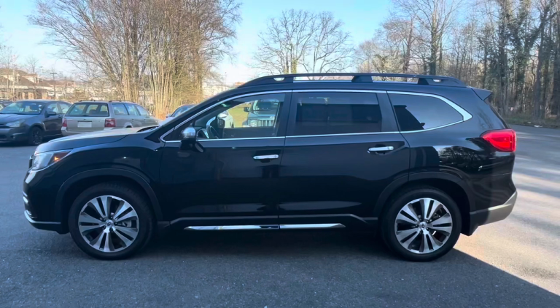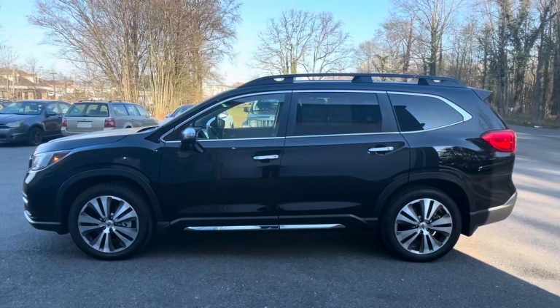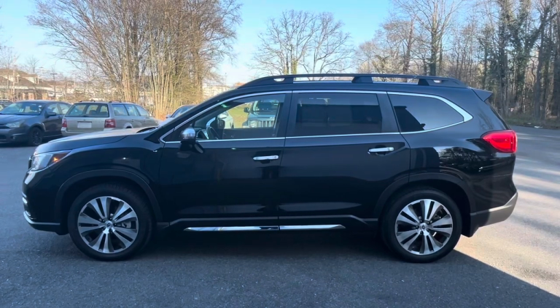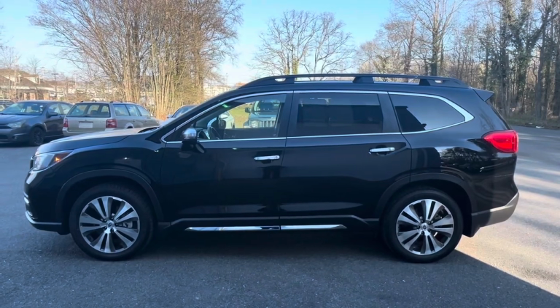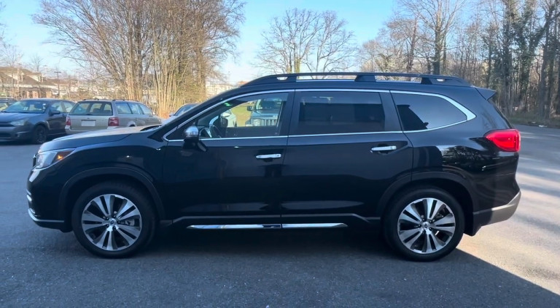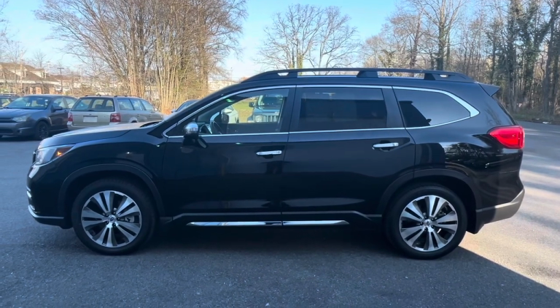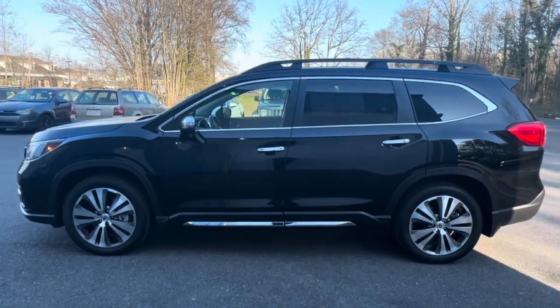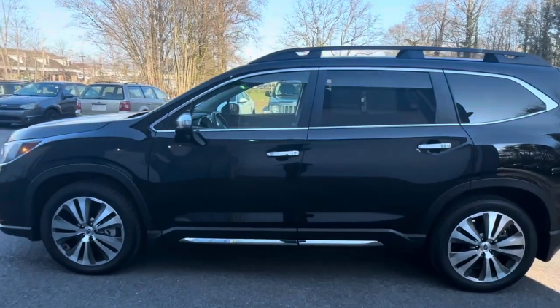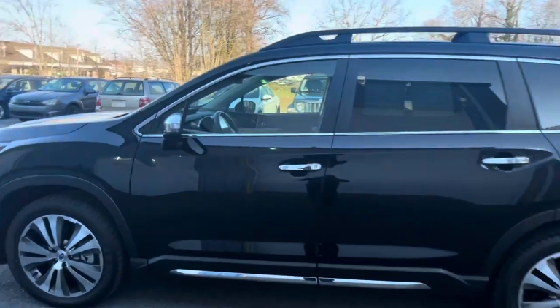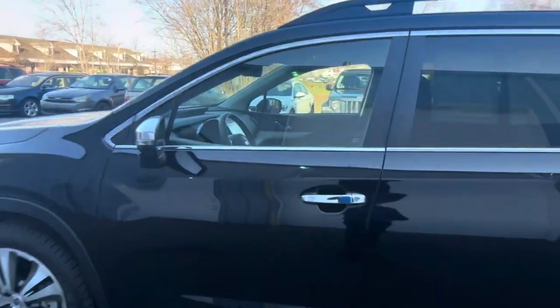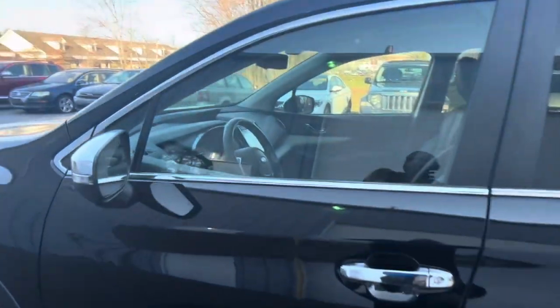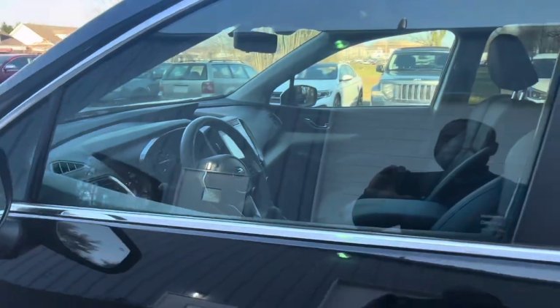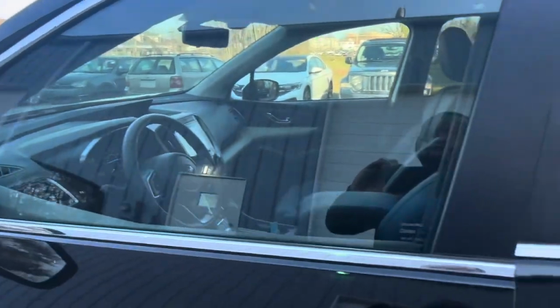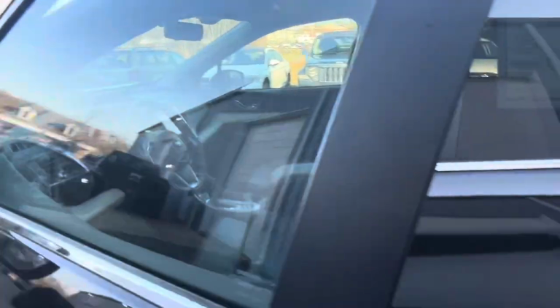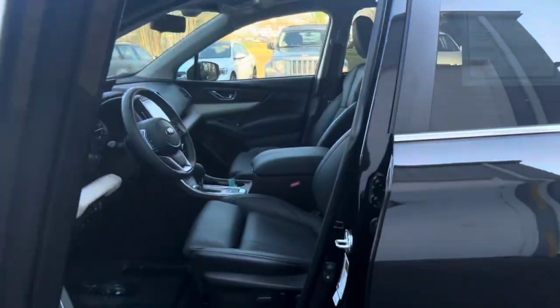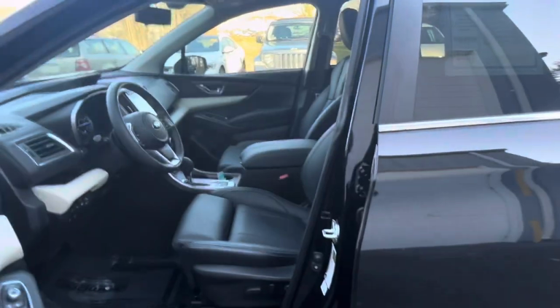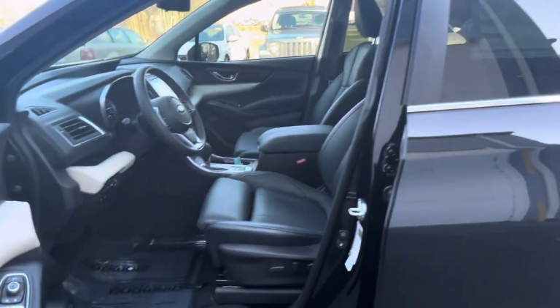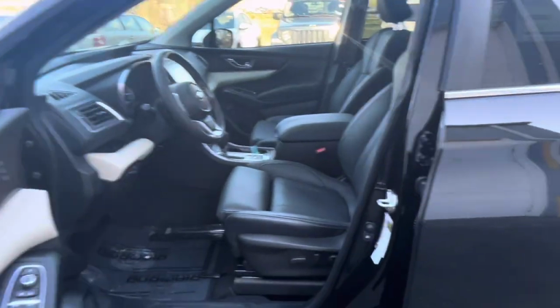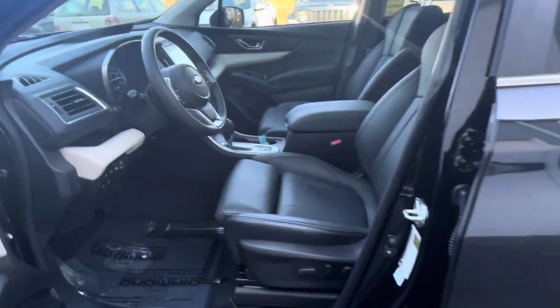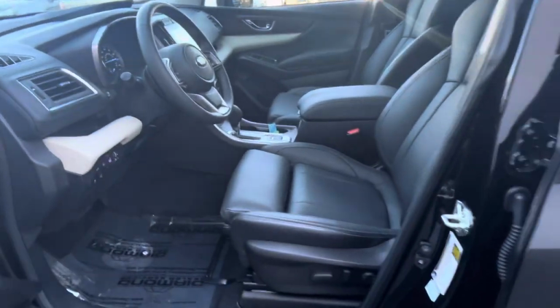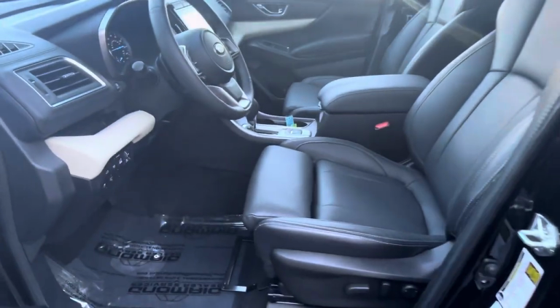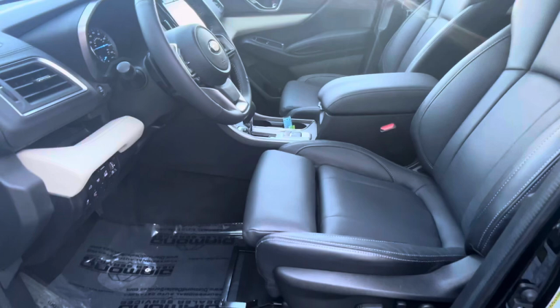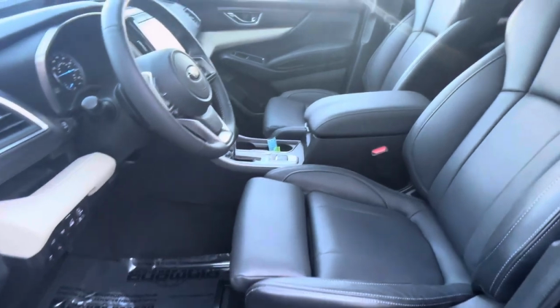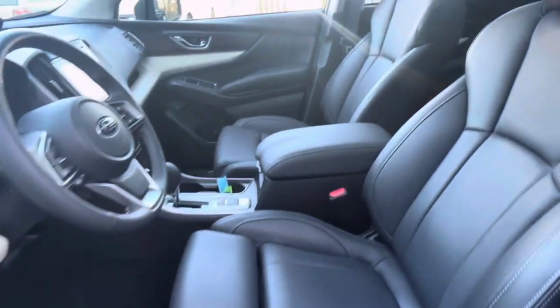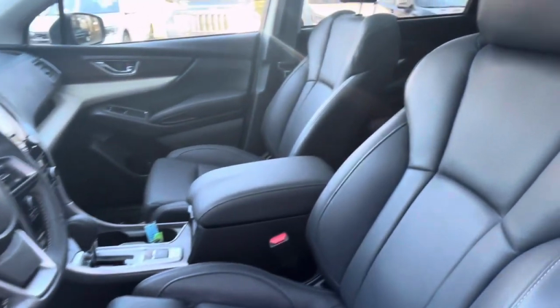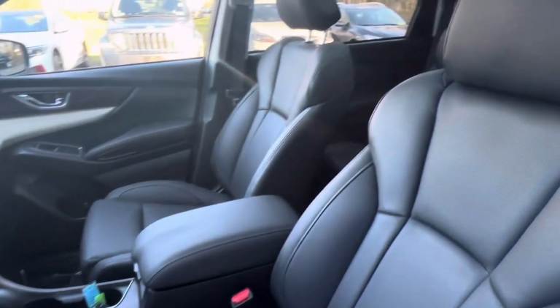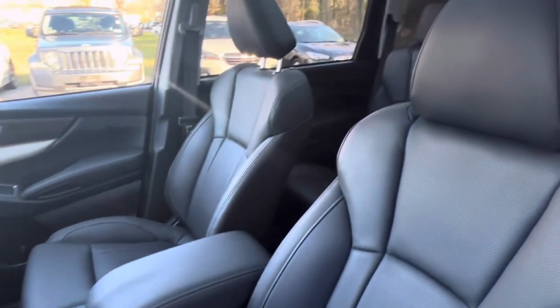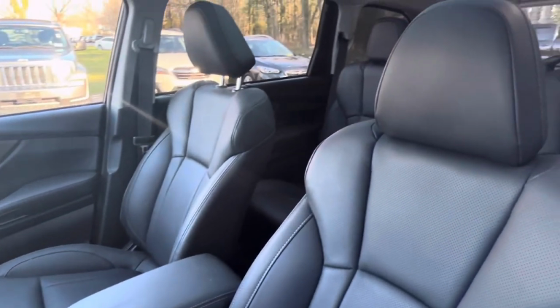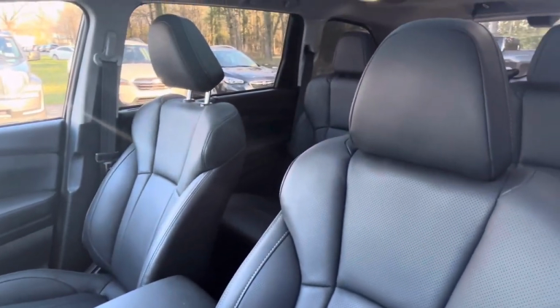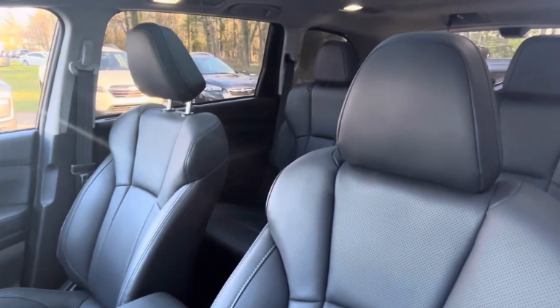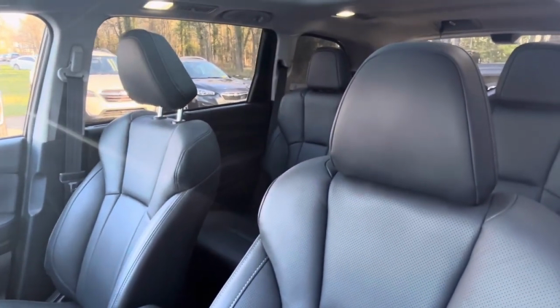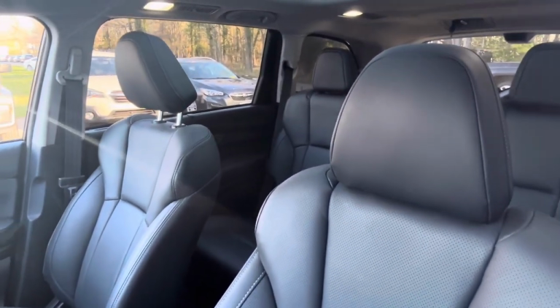Introducing the 2022 Subaru Ascent Touring, the ultimate family SUV for adventure. As we explore its features, design, and performance, you'll discover why this SUV stands out in the crowded market and why it's the ultimate choice for your next adventure.